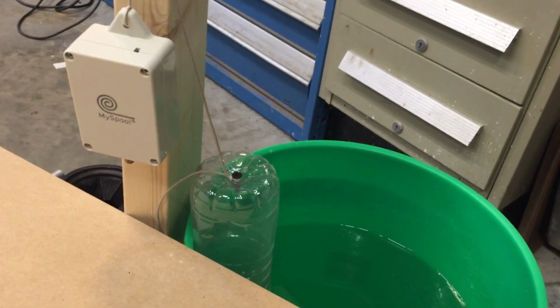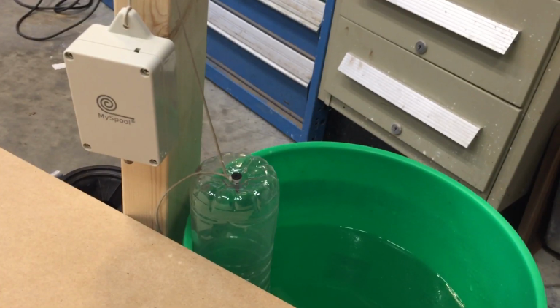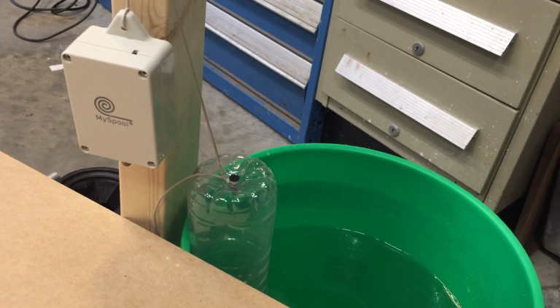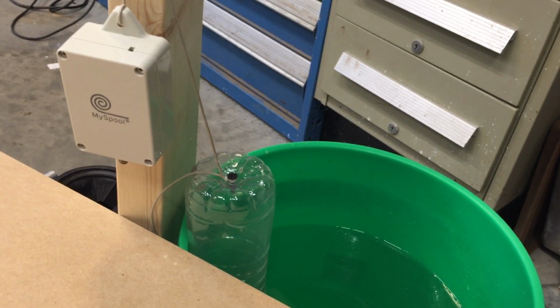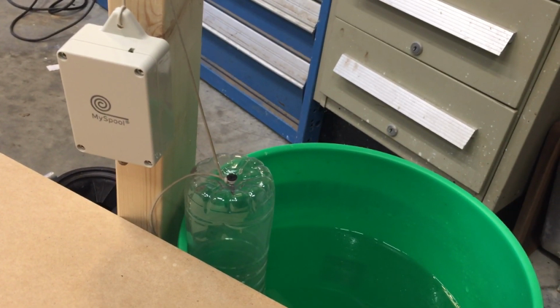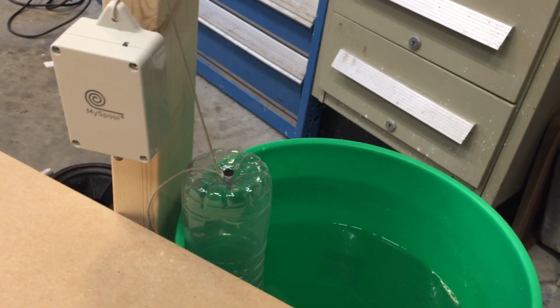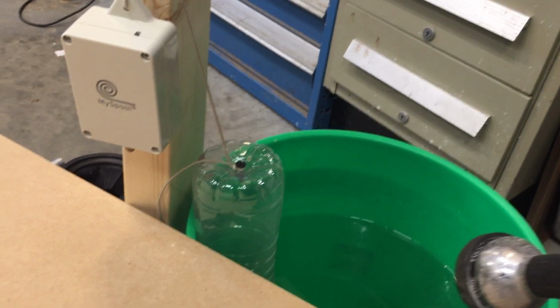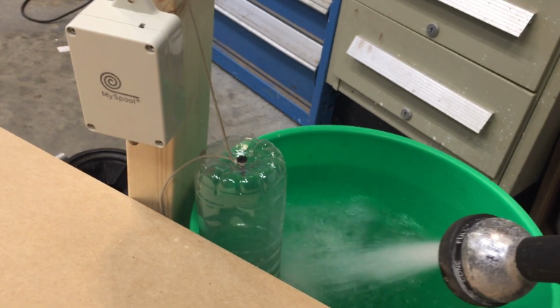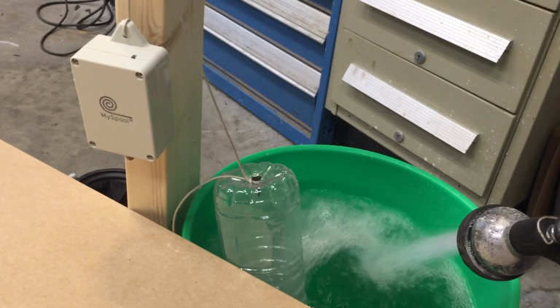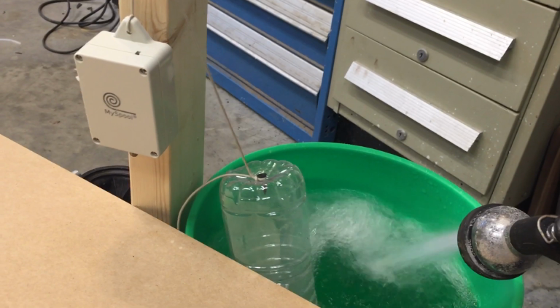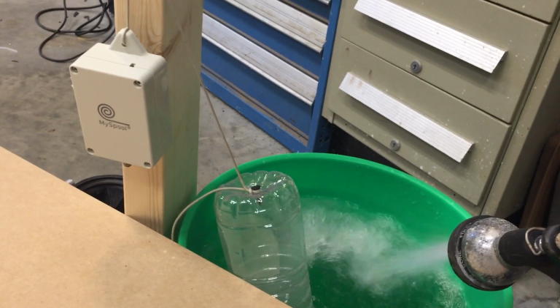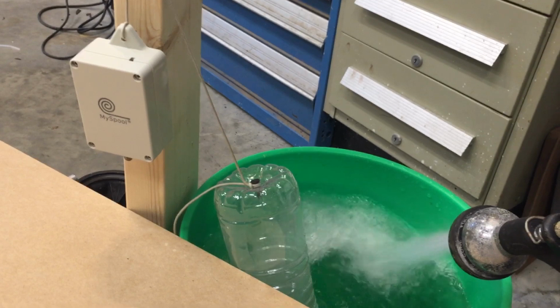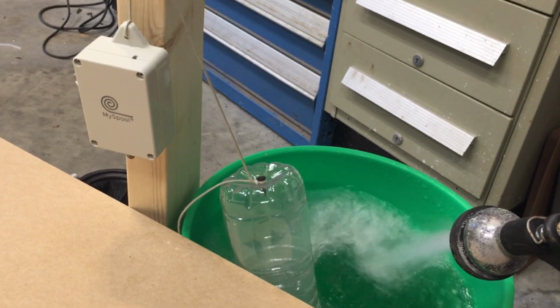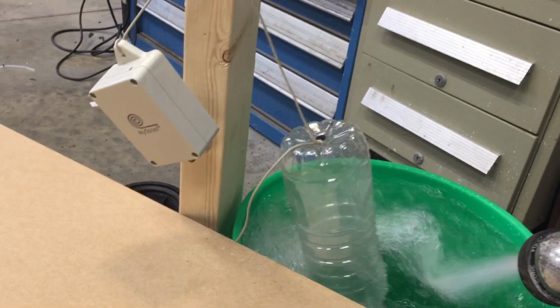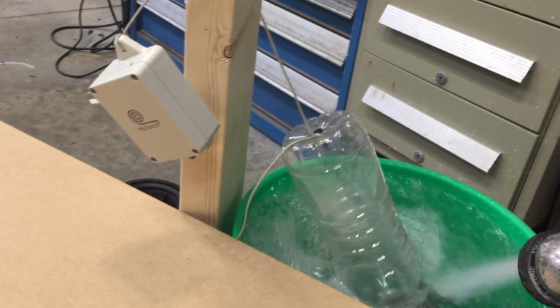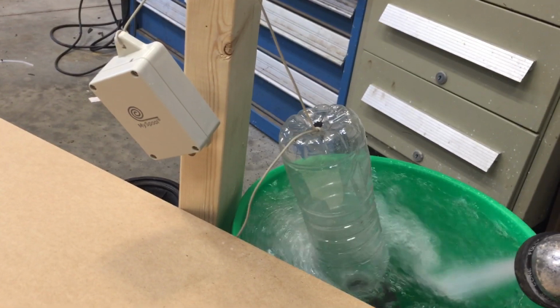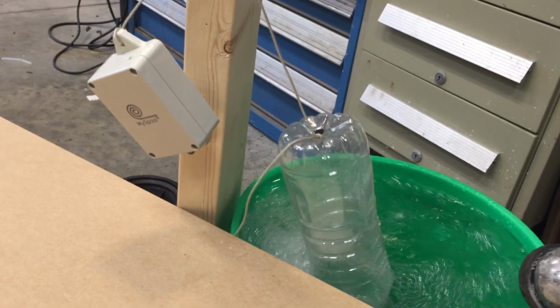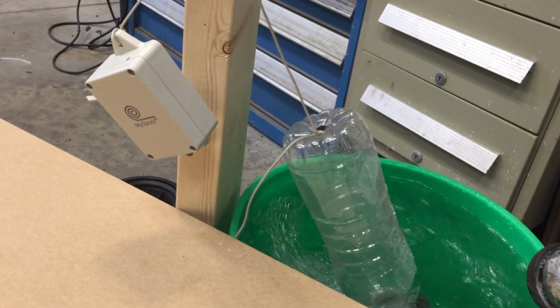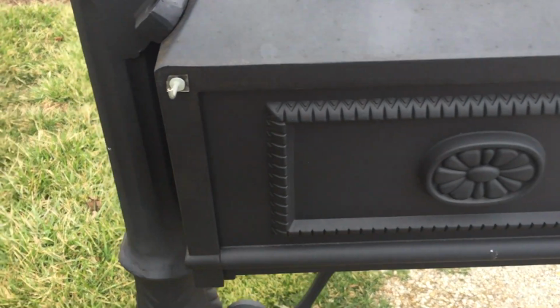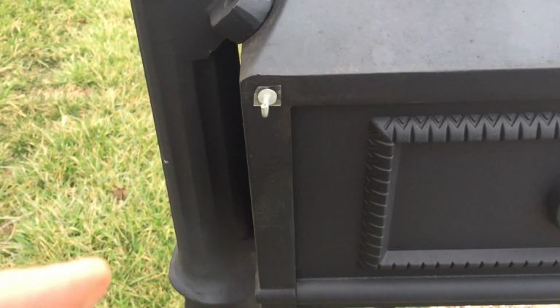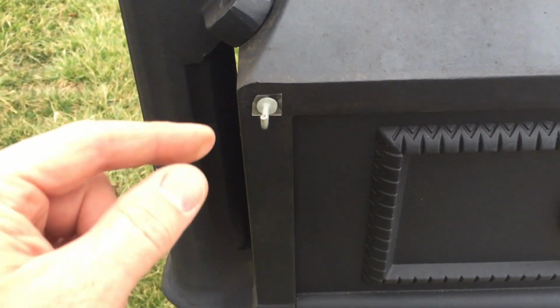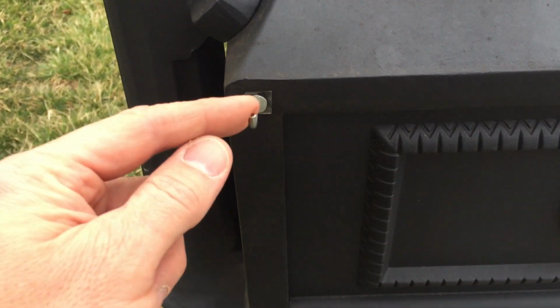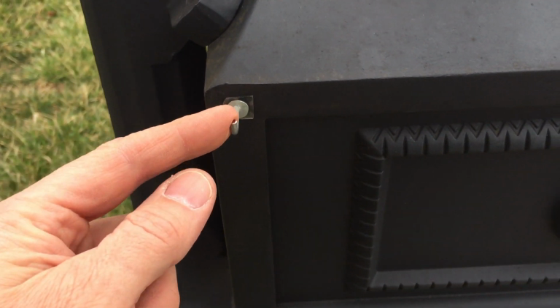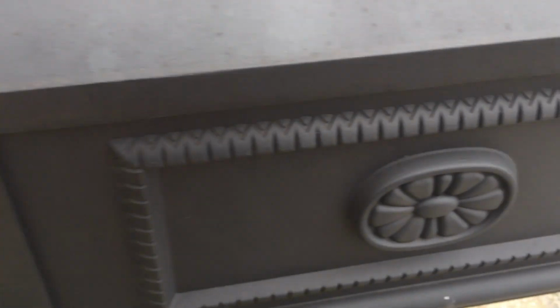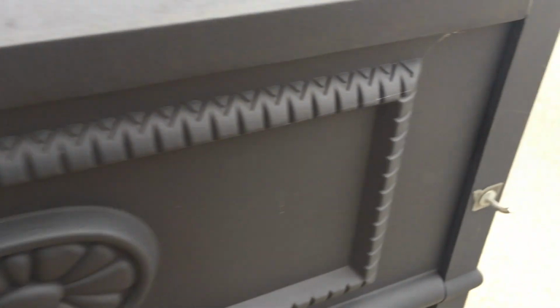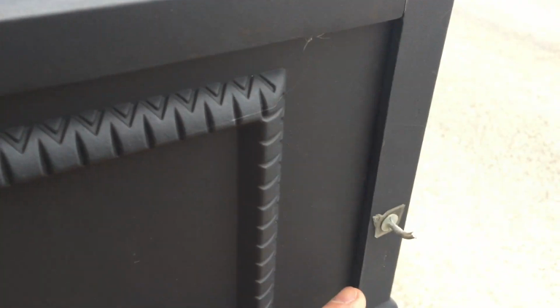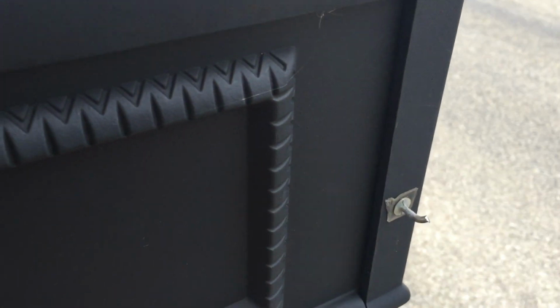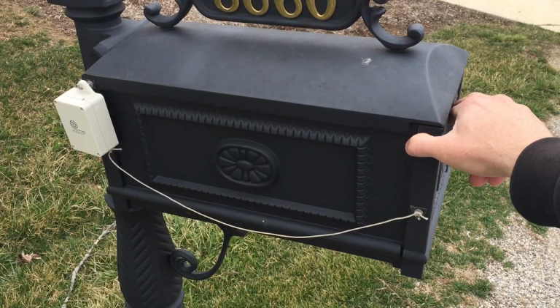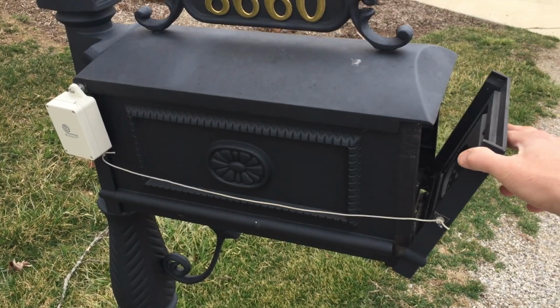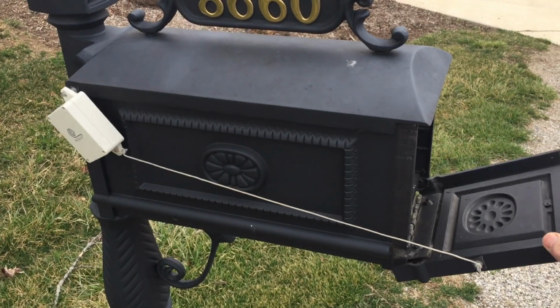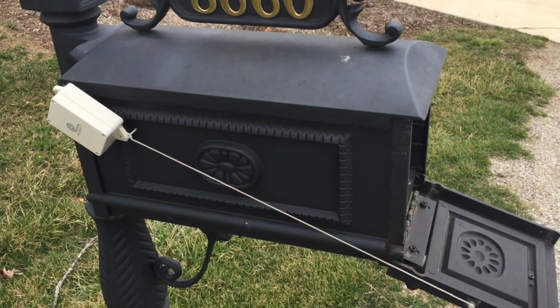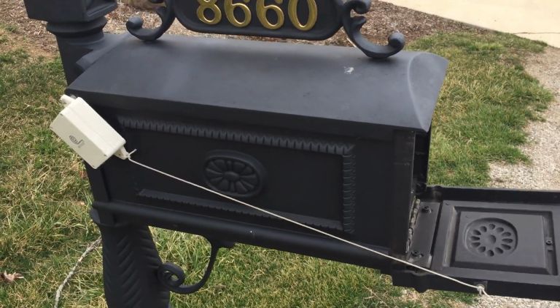When the water level is low, the sensor is upright. When it gets too high, the float goes up and the sensor tilts. I use double stick tape to put a nail backwards there and there. And now I get texted every time I get mail.